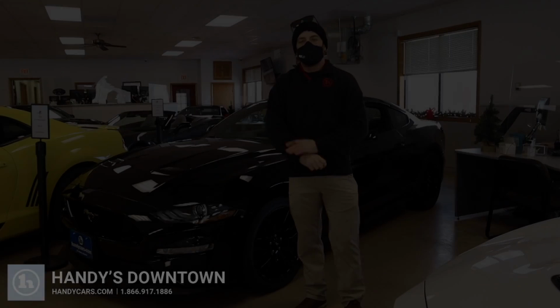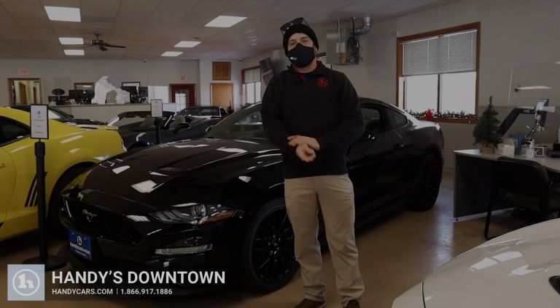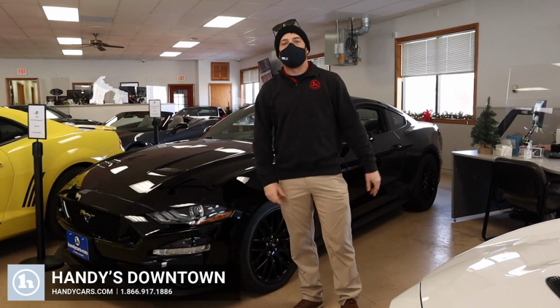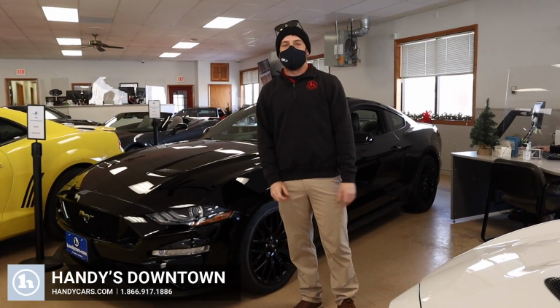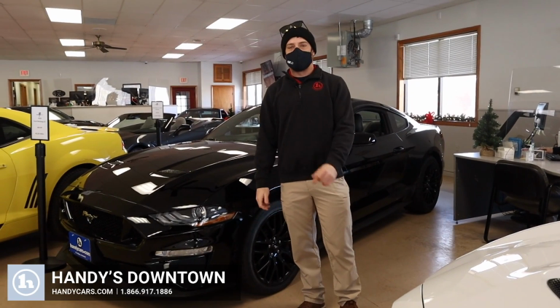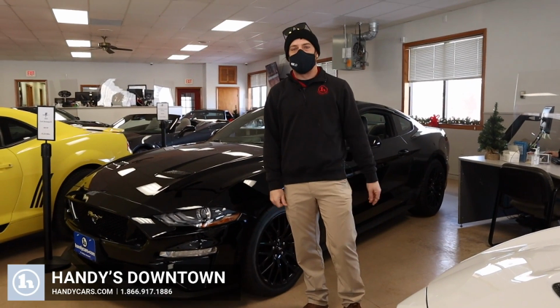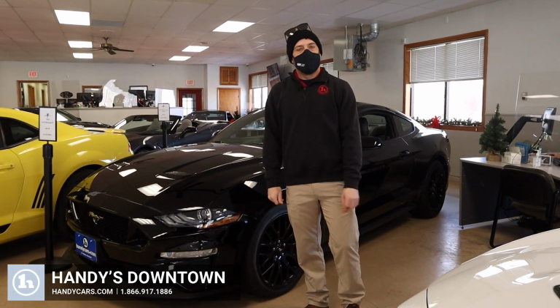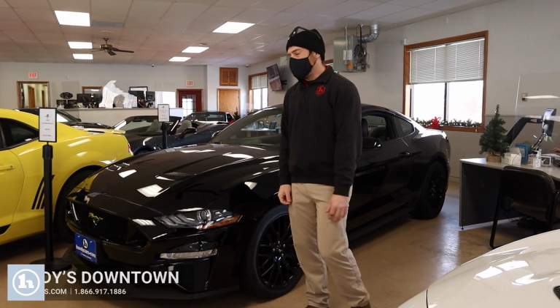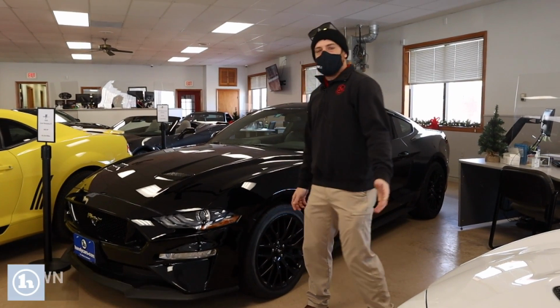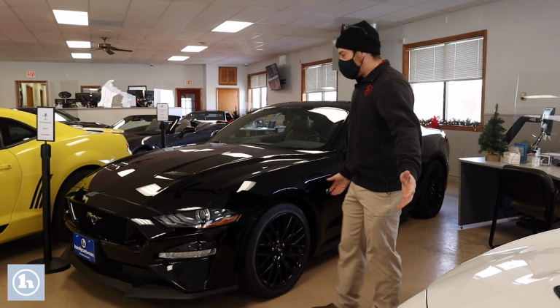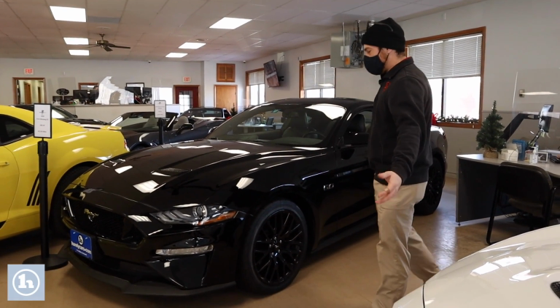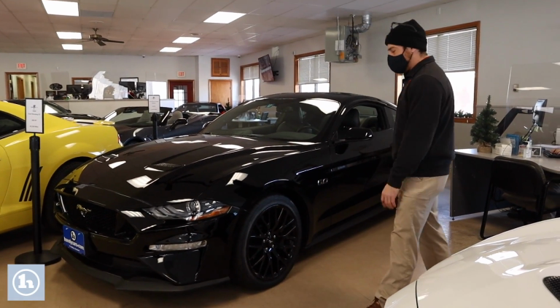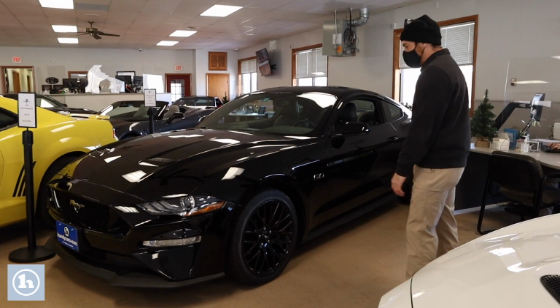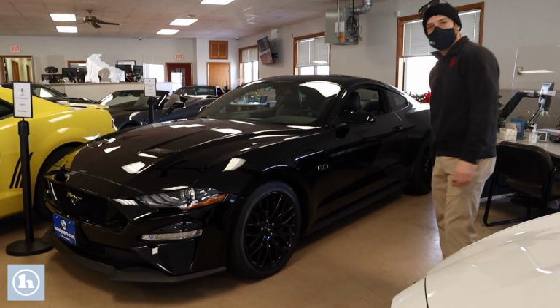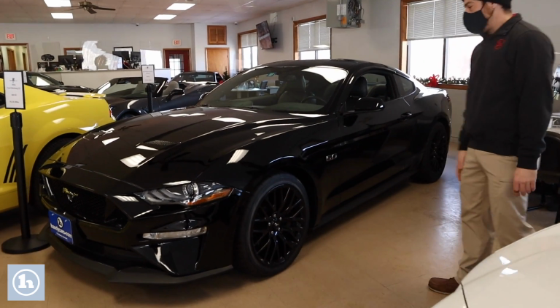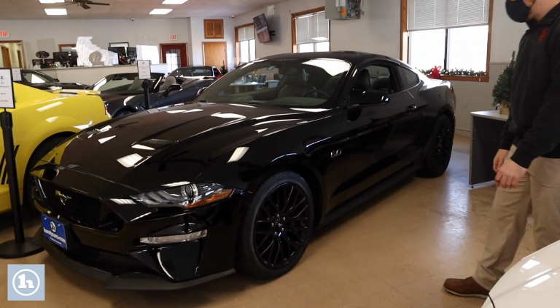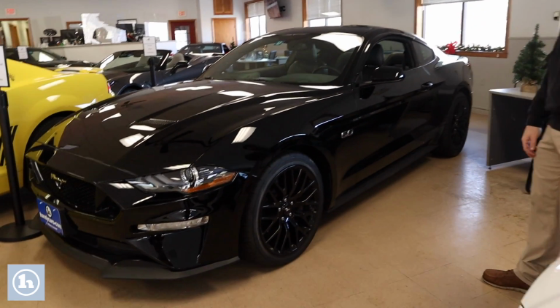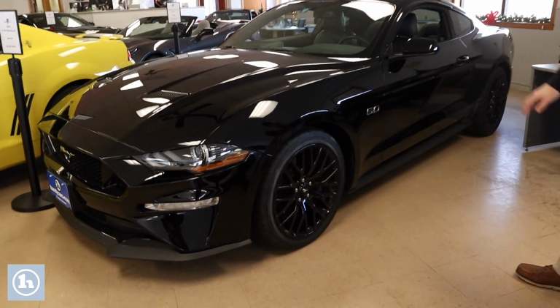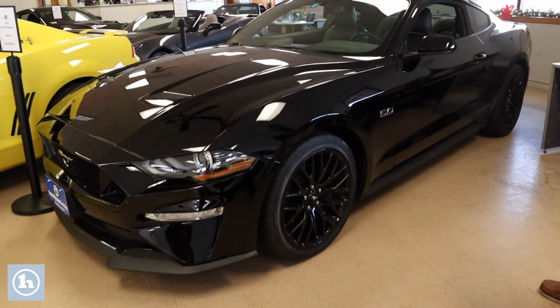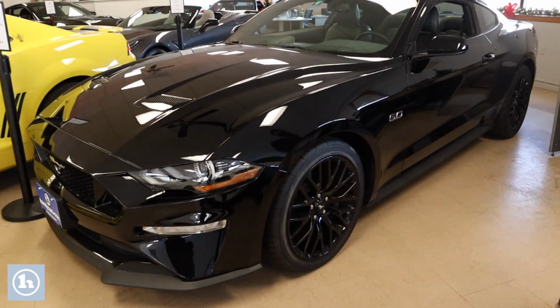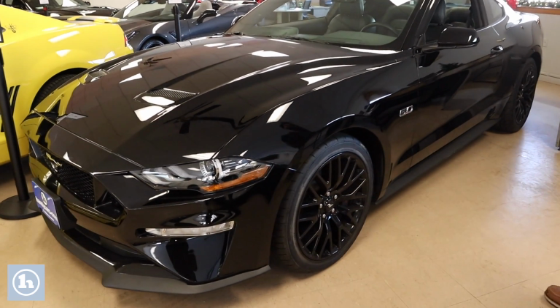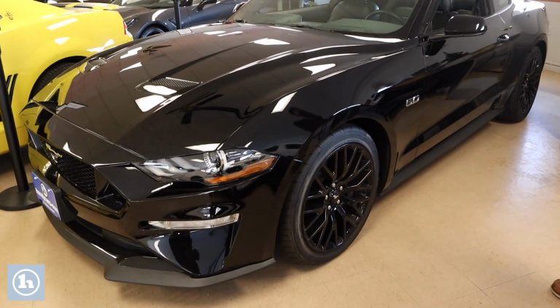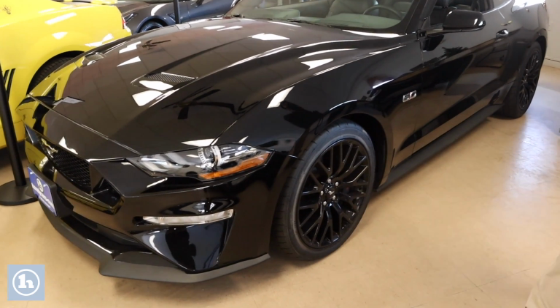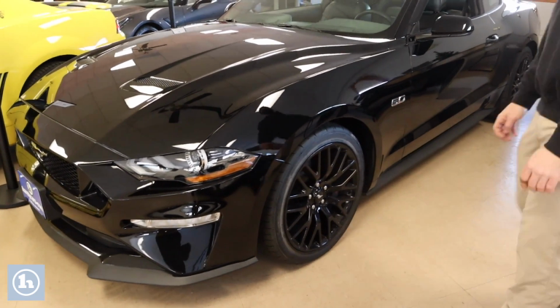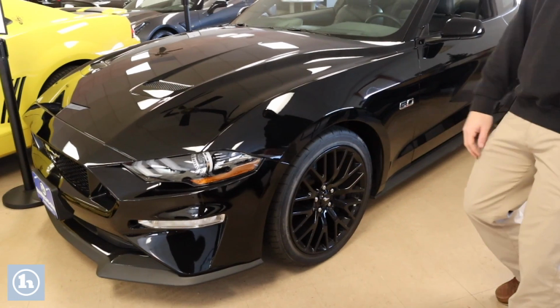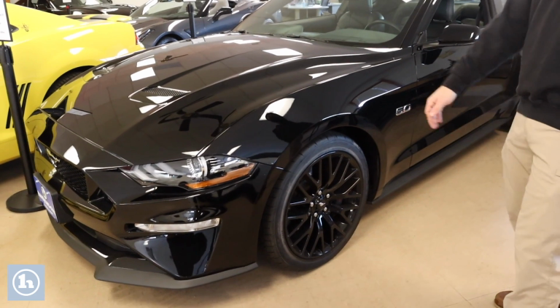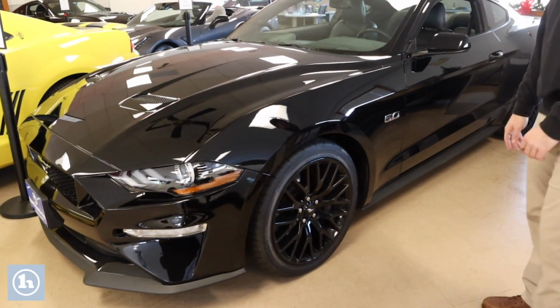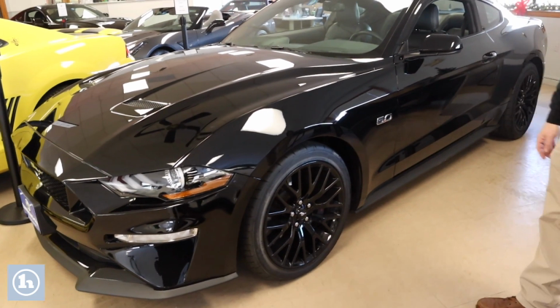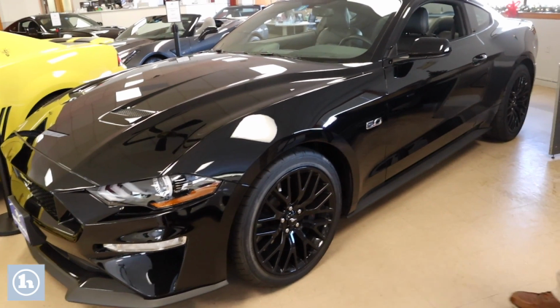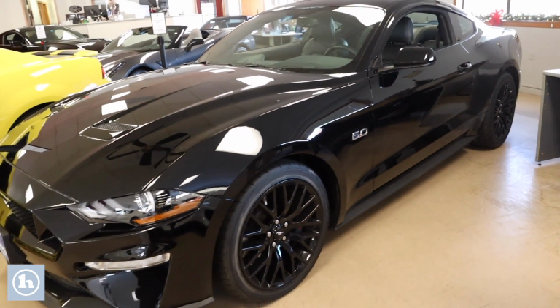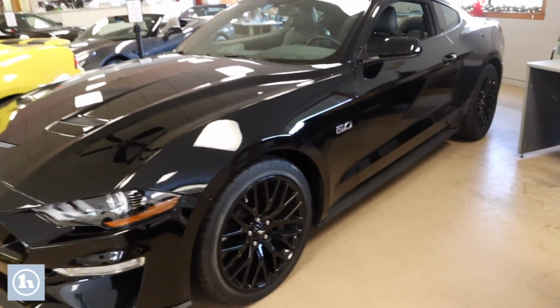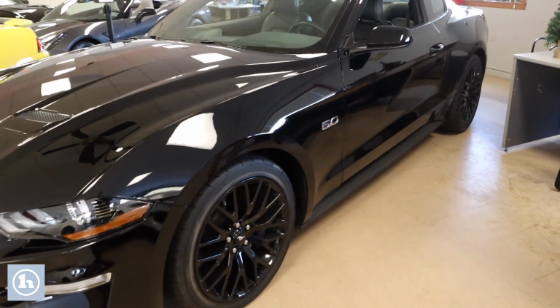Morning Thaddeus, it's Josh here at Handy's Downtown in St. Albans. We're here in the Sport Car USA showroom. We got this beautiful GT, this 5.0 Mustang here. This thing's cranking out about 460 horsepower — one hell of a piece of machinery.